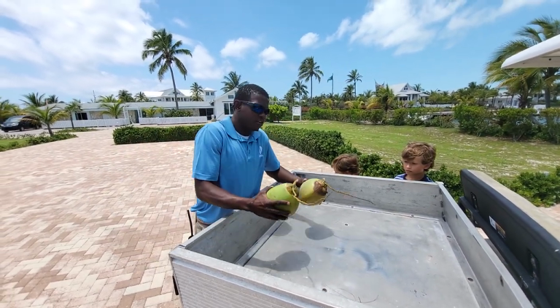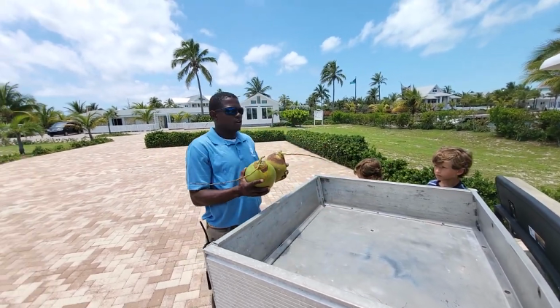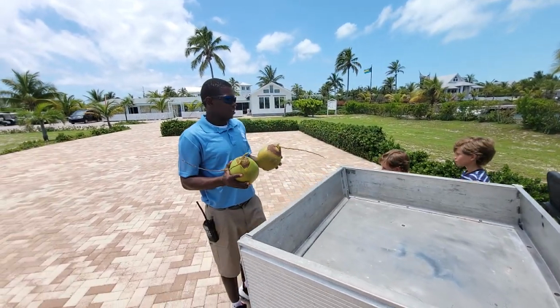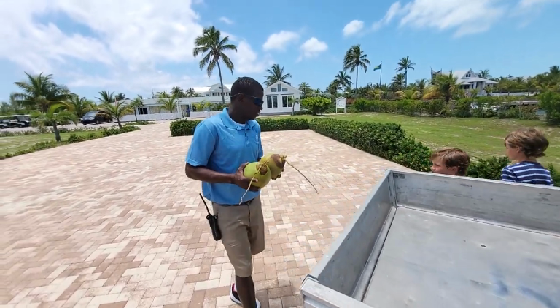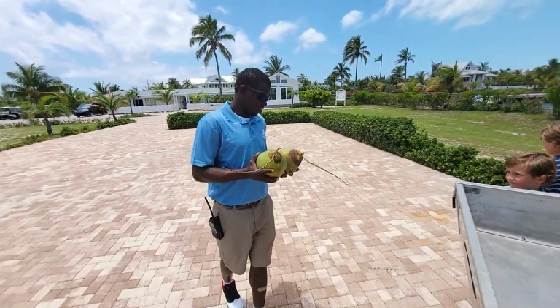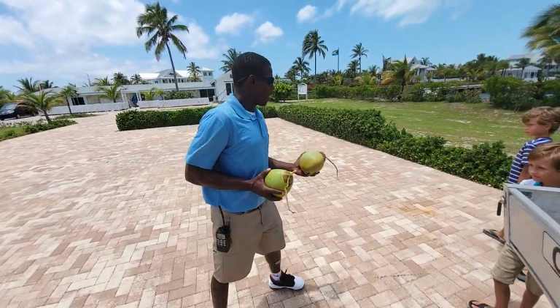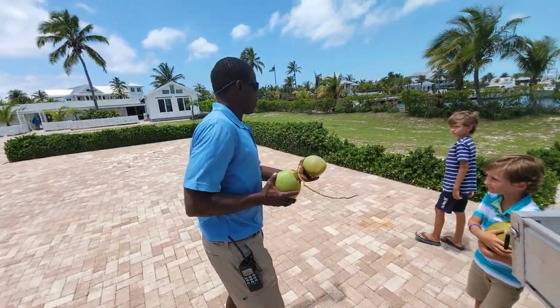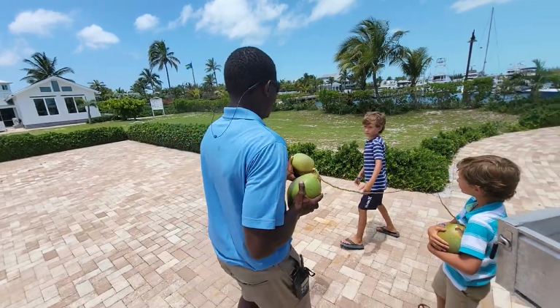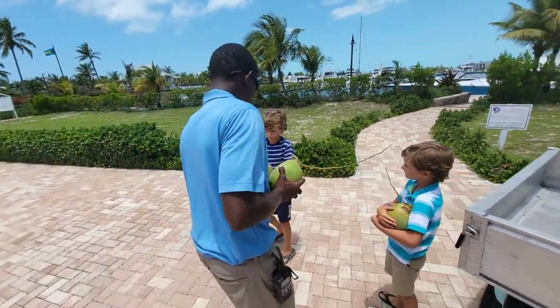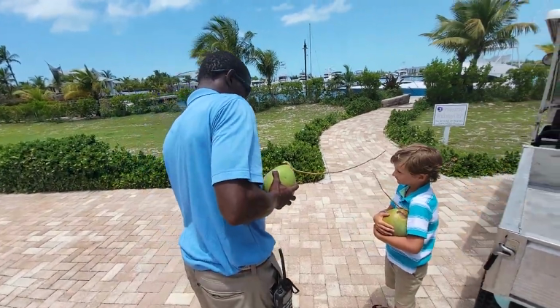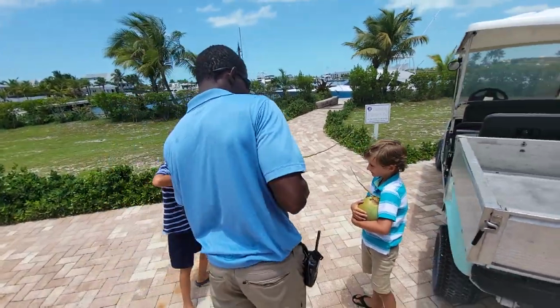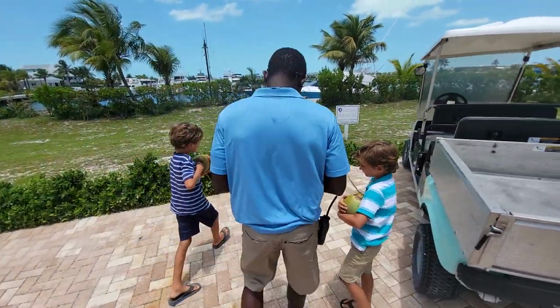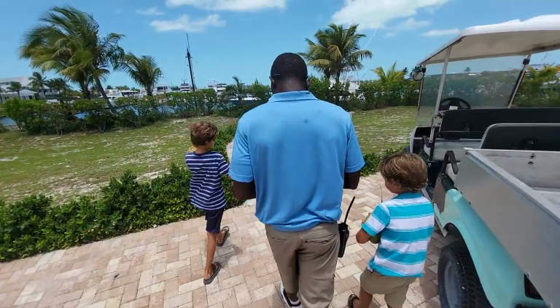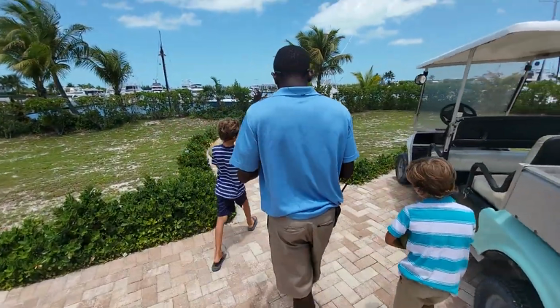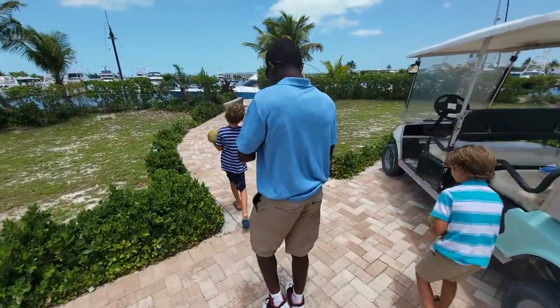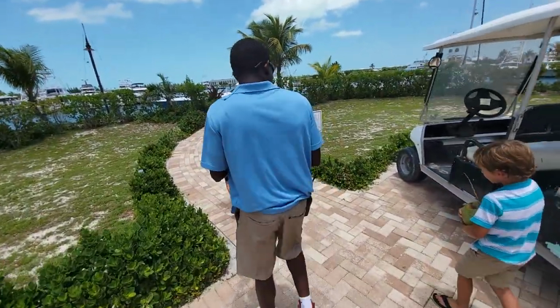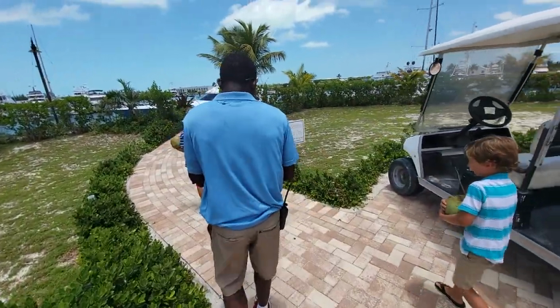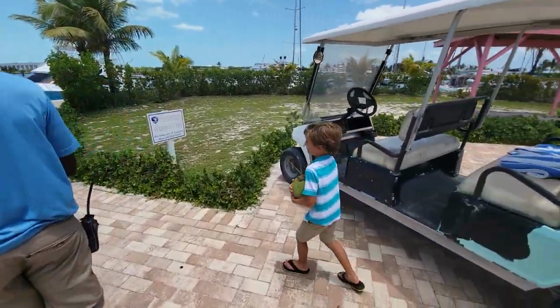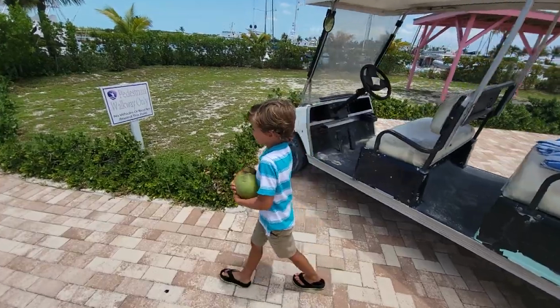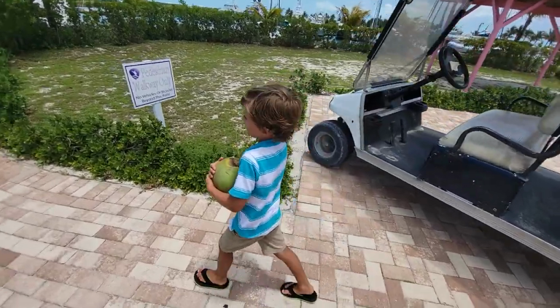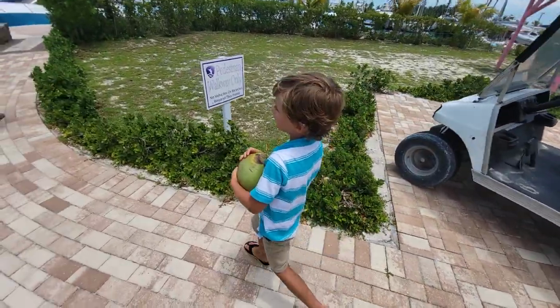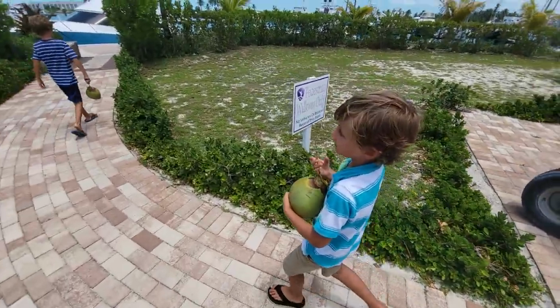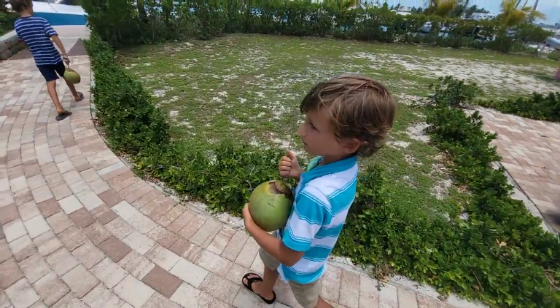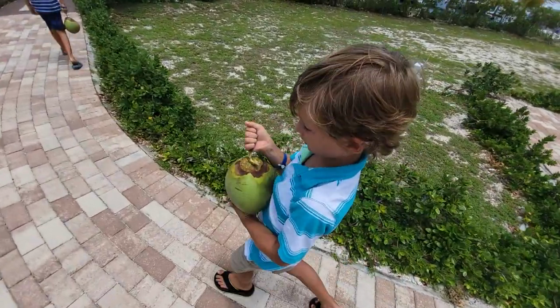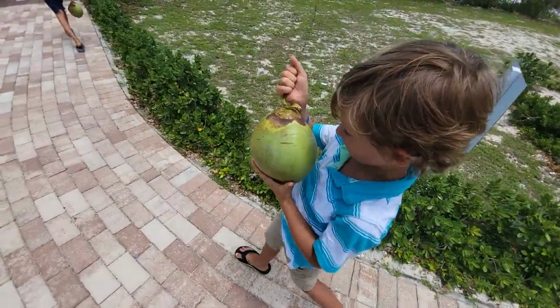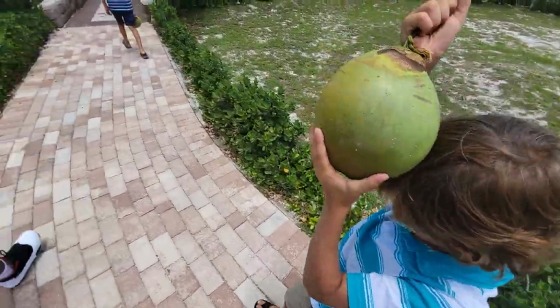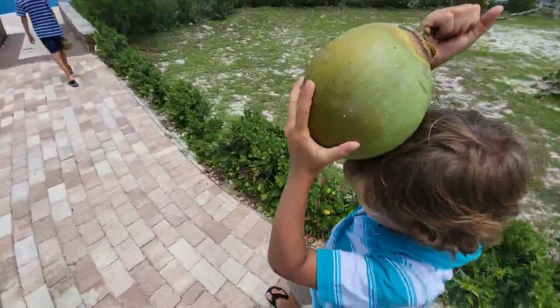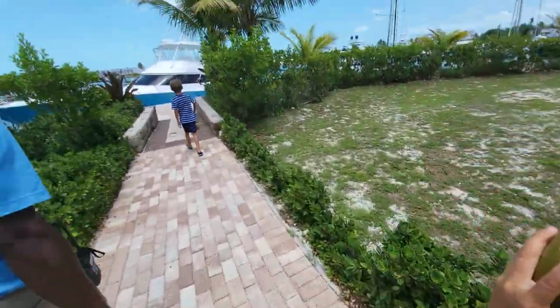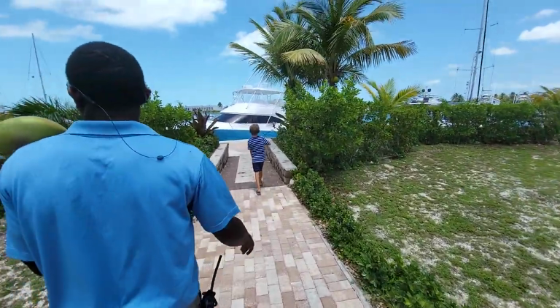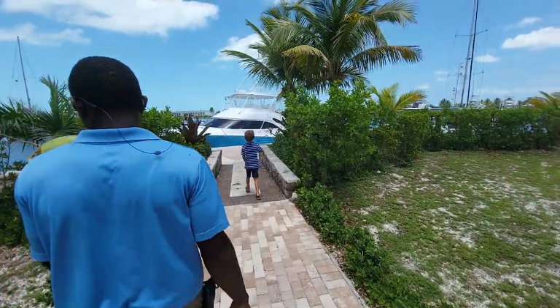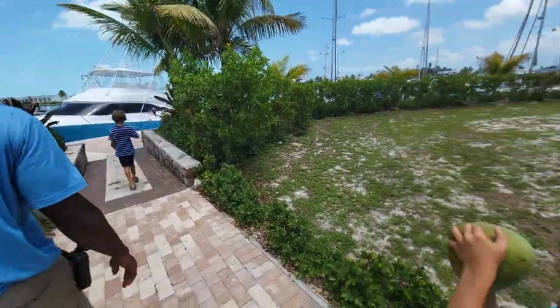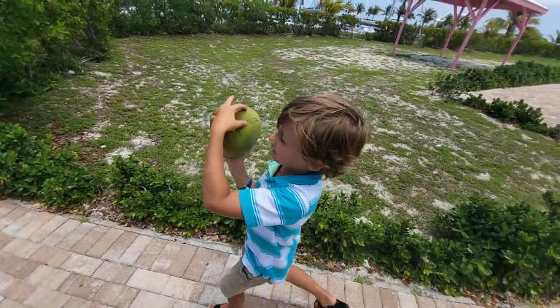Want to carry one, buddy? Hey, that coconut's as big as your head. No it's not. A little coconut head. Same shape, too.